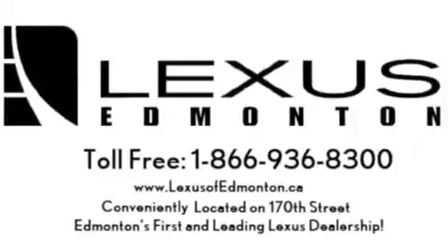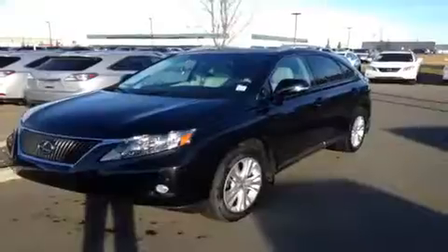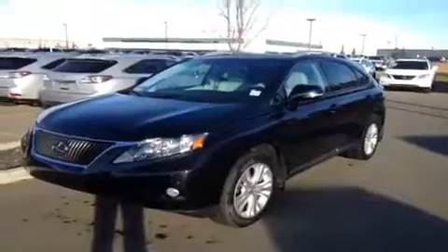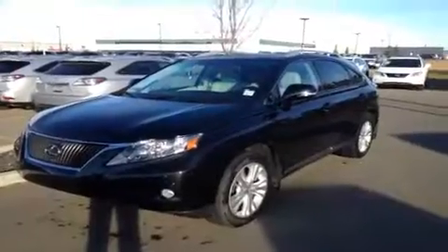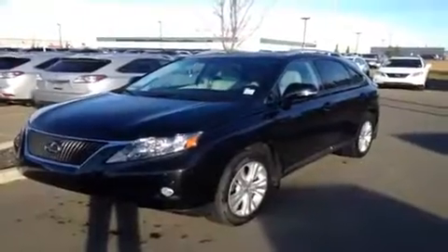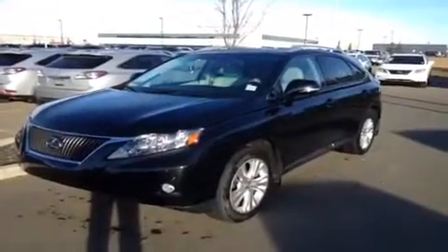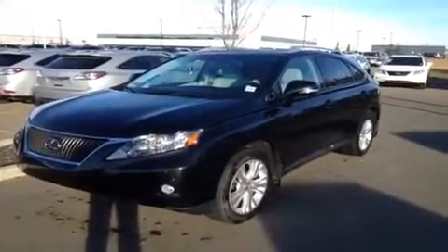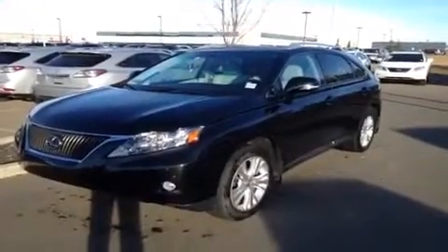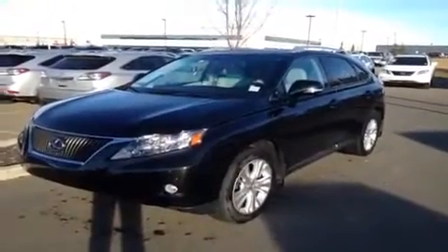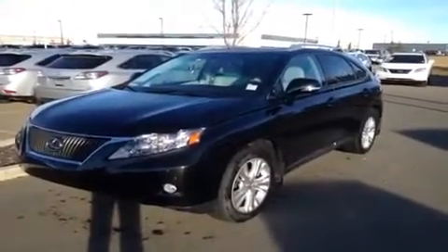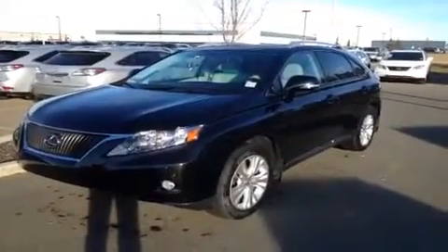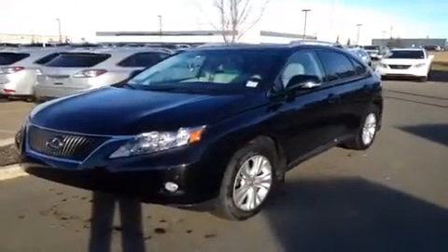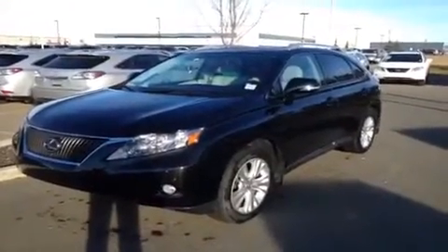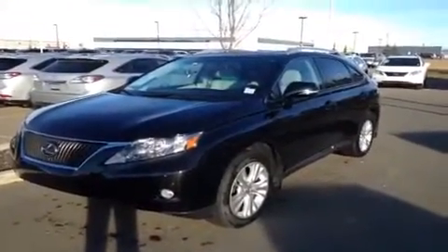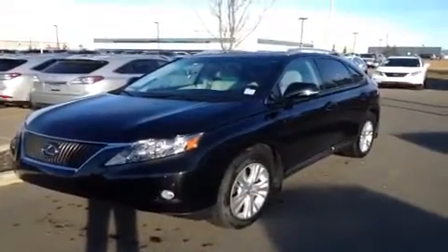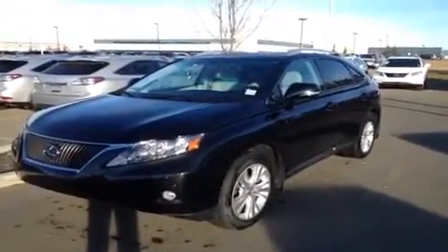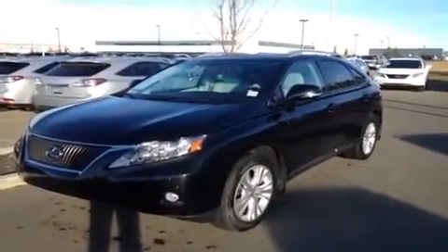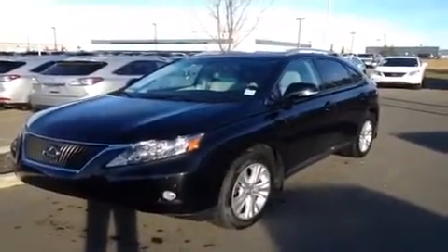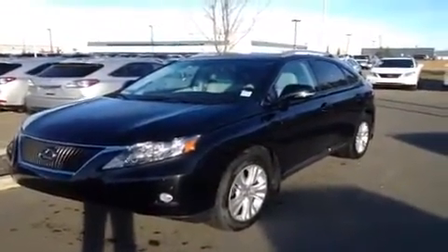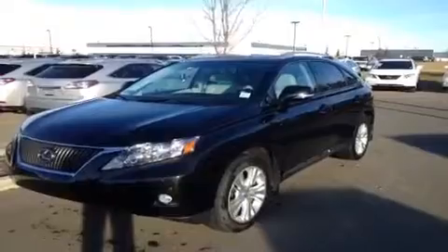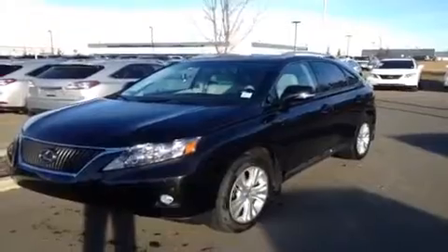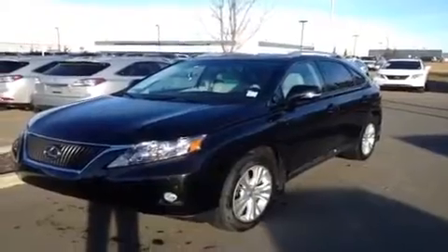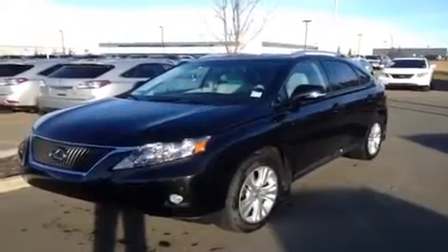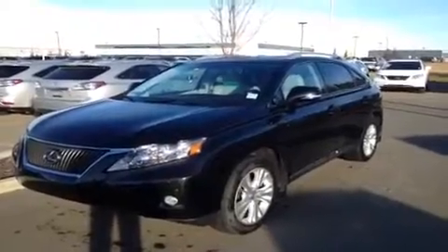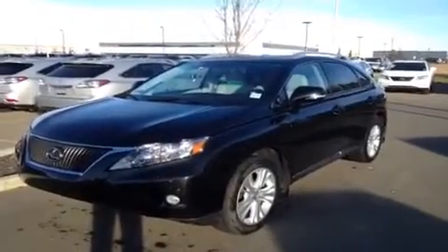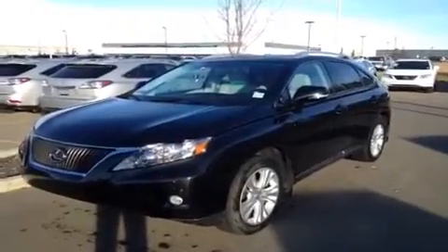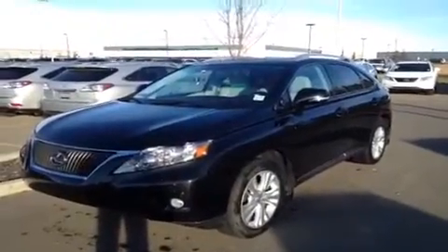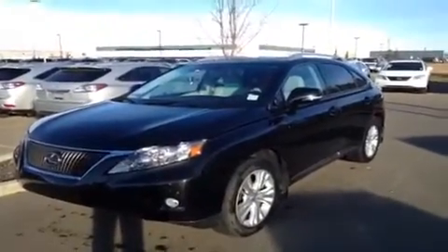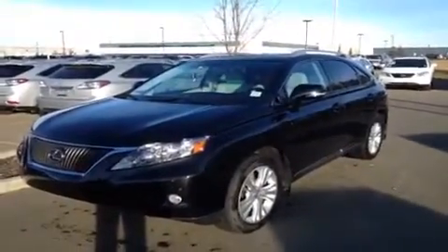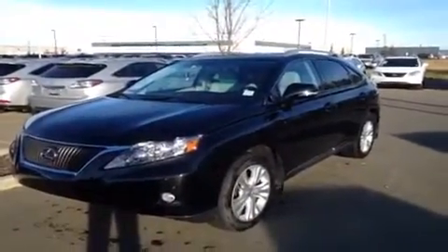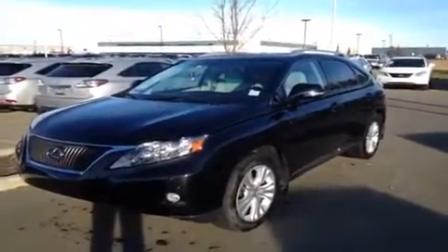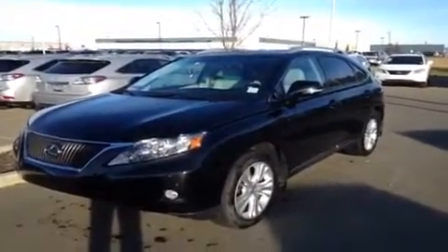Hello everybody, welcome to Lexus Edmonton. We're located off 111th Avenue, 170th Street. We're looking at a pre-owned 2012 RX350. This is a Lexus certified pre-owned.